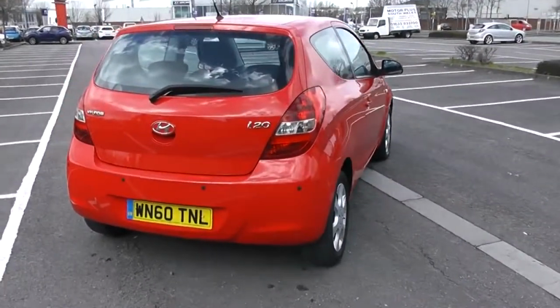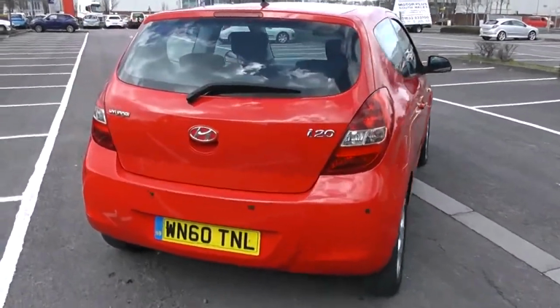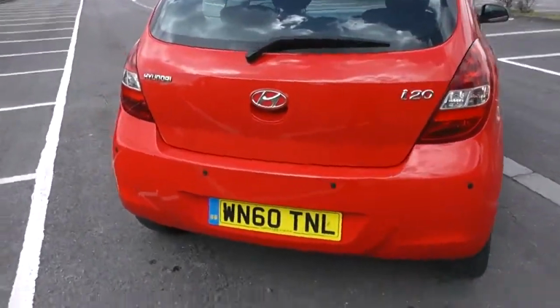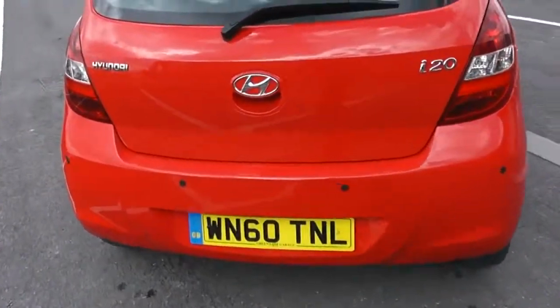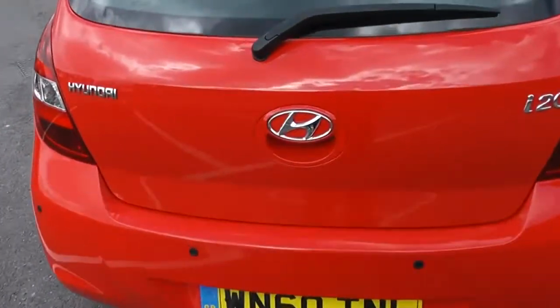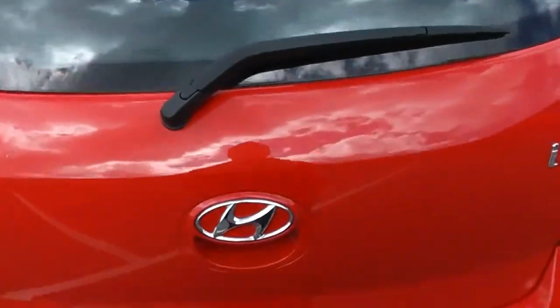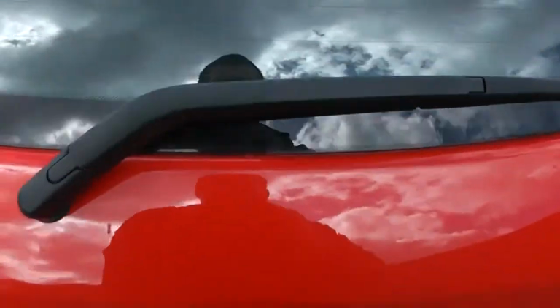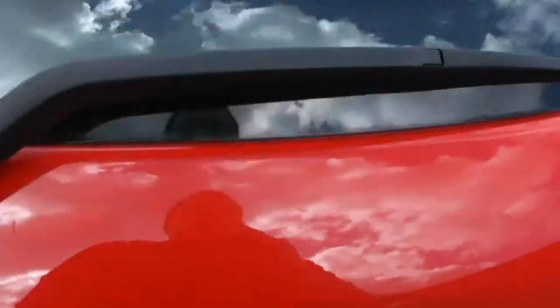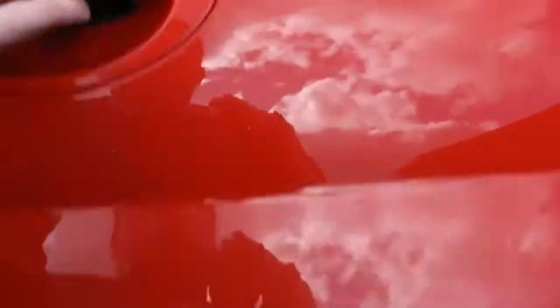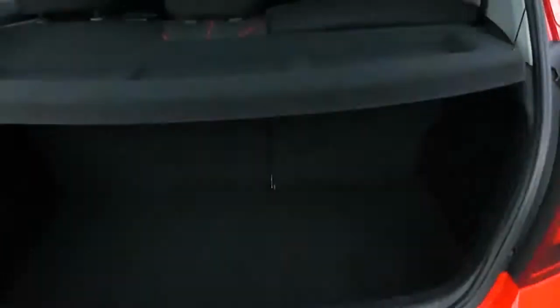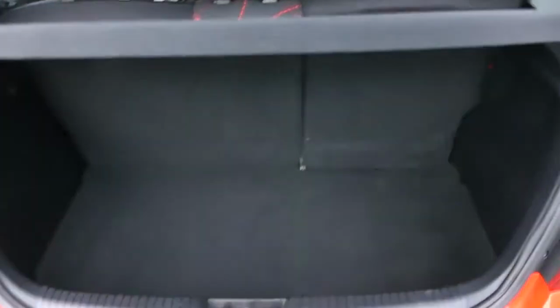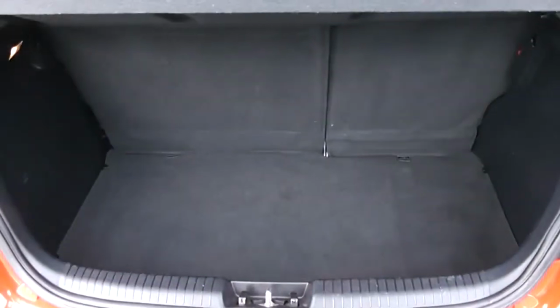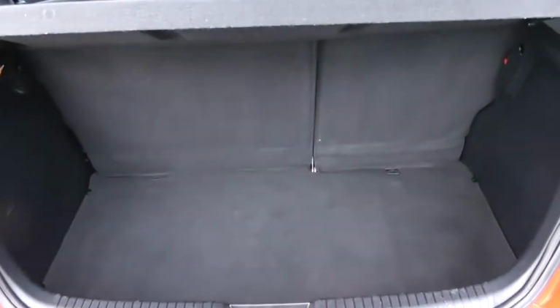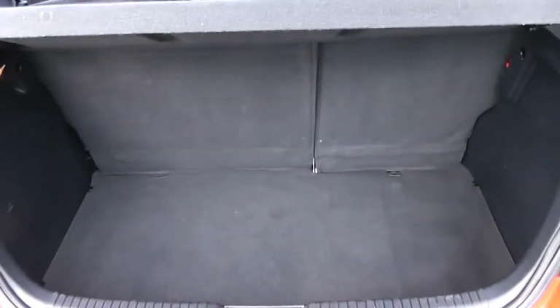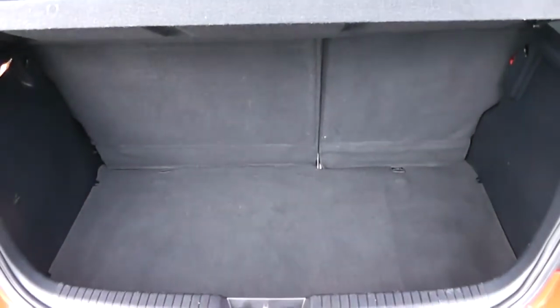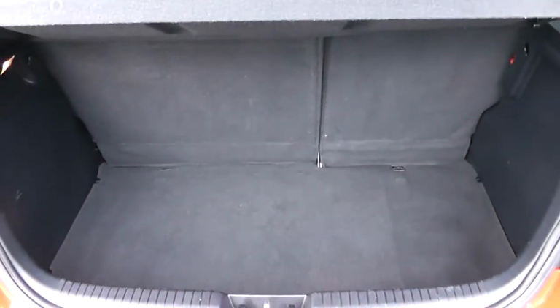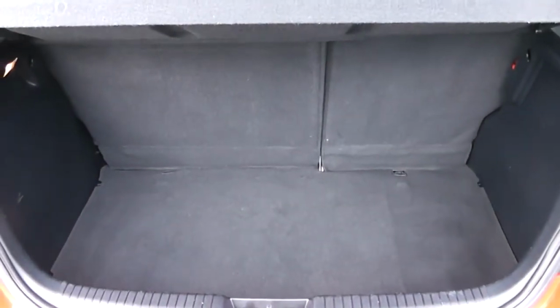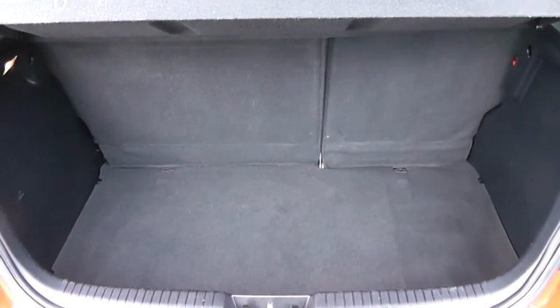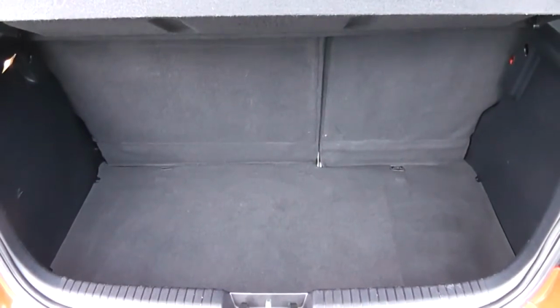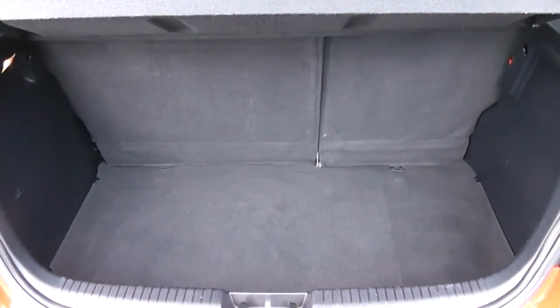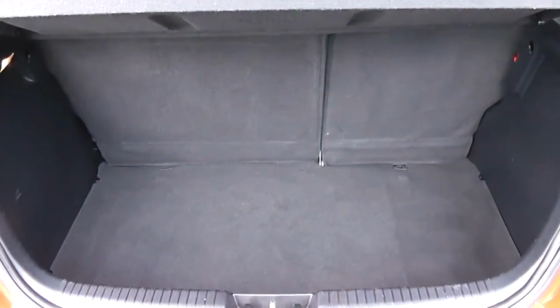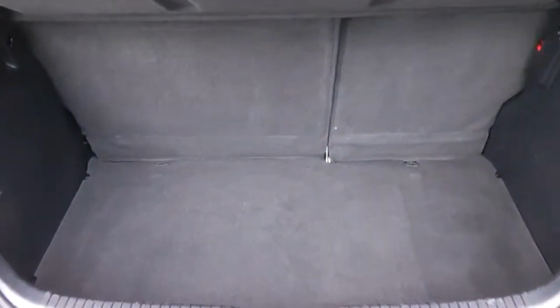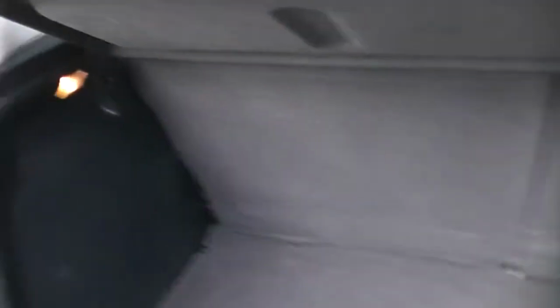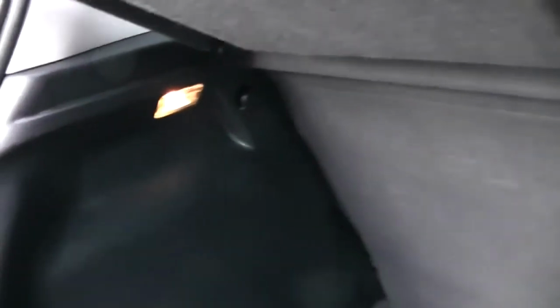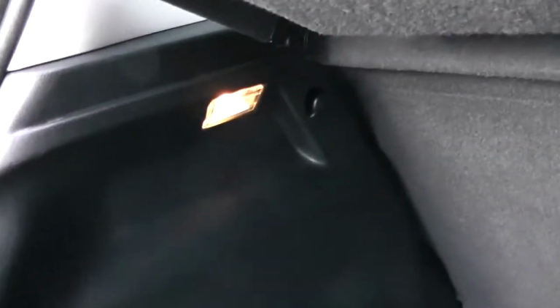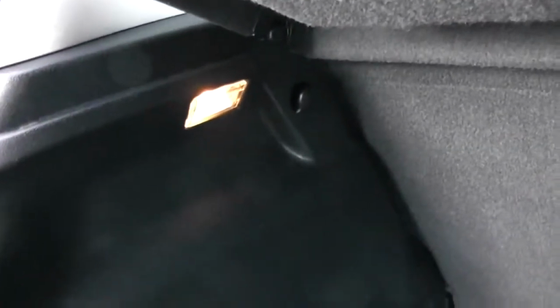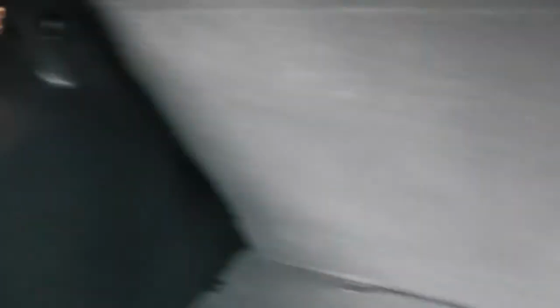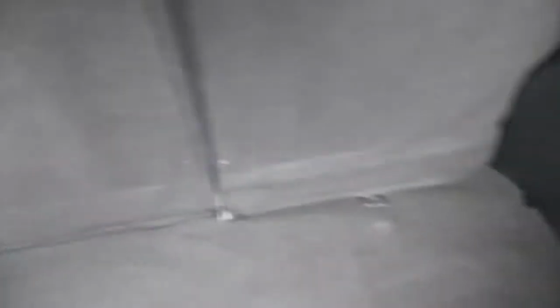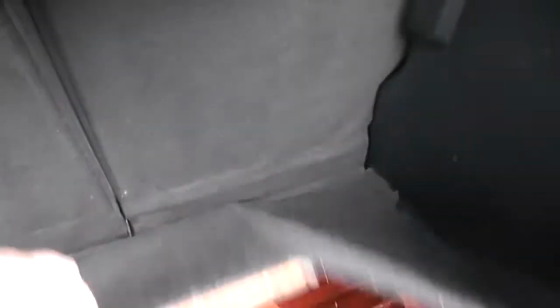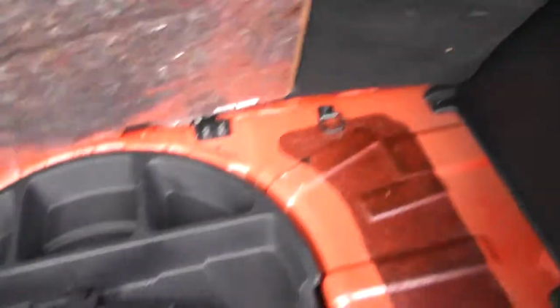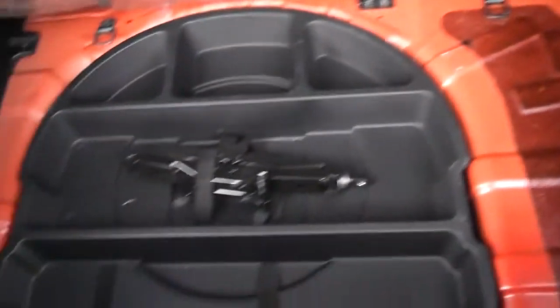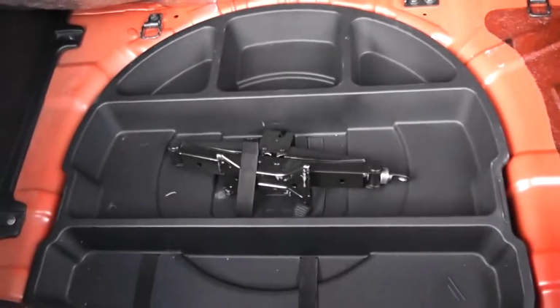Going to go inside now, starting with the boot. Decent sized boot space there with a 60-40 rear seat split, and in the eventuality you need to pop seats out to accommodate some extra luggage. Courtesy interior light to the left hand side and additional storage underneath.